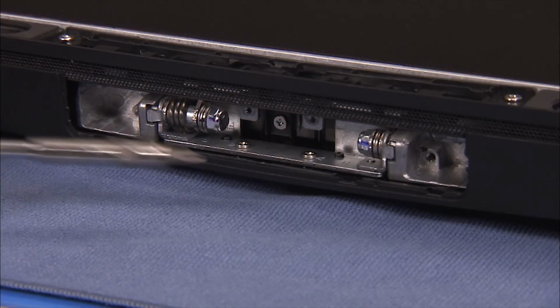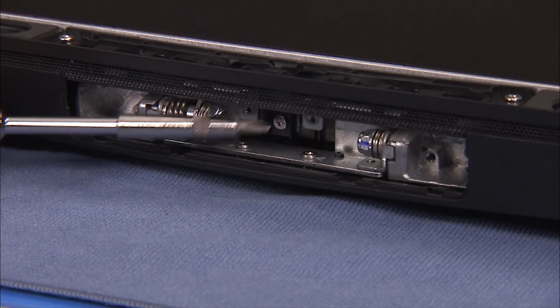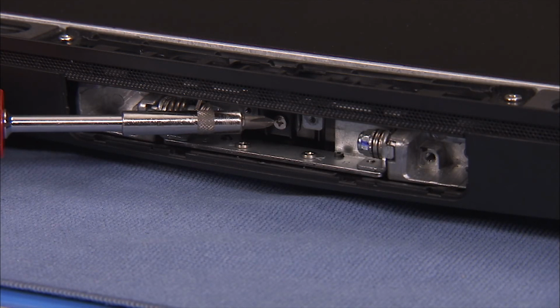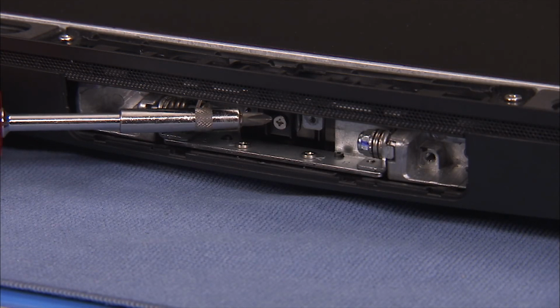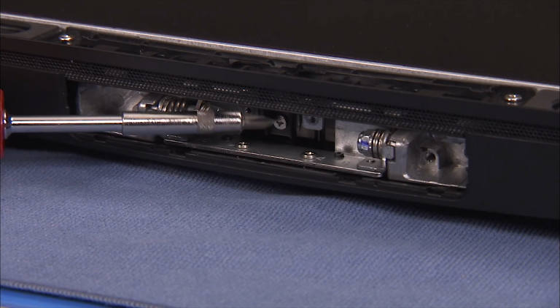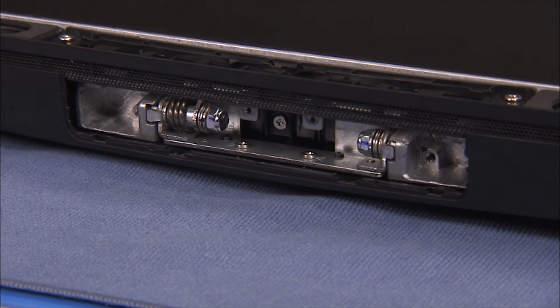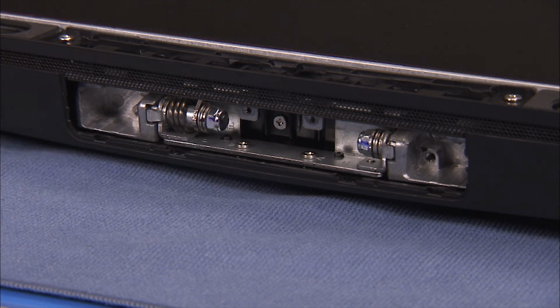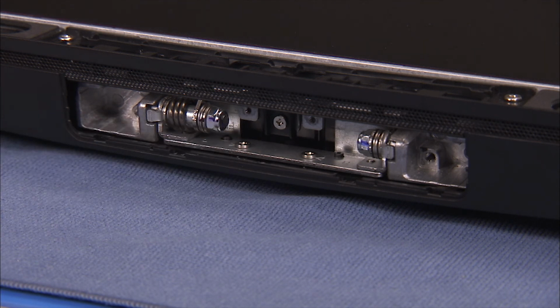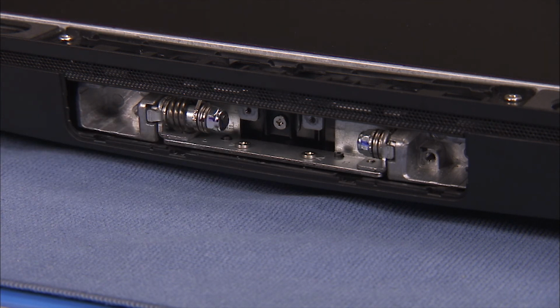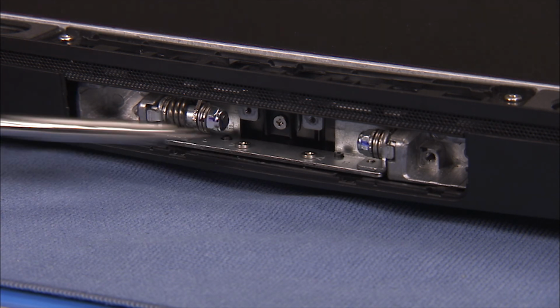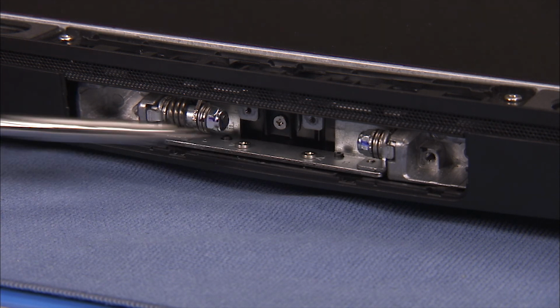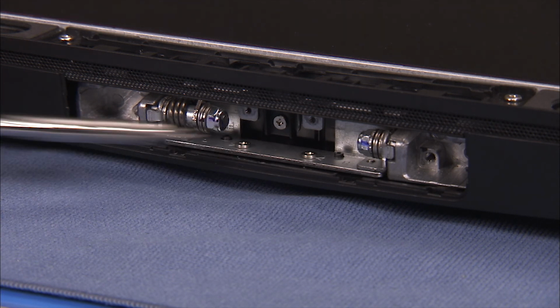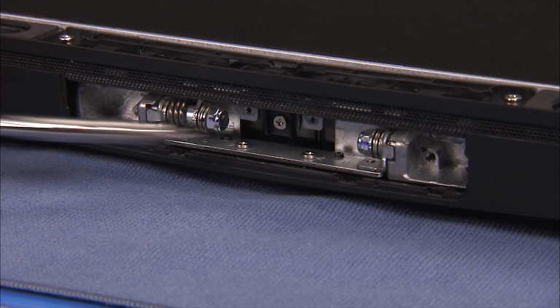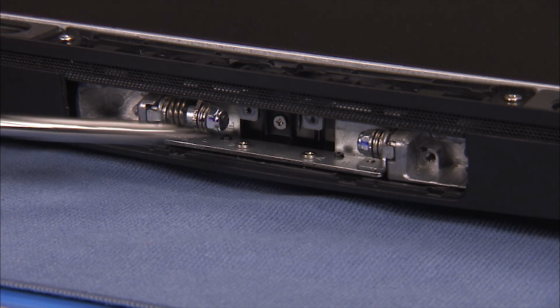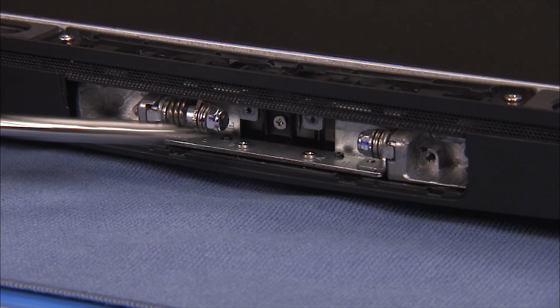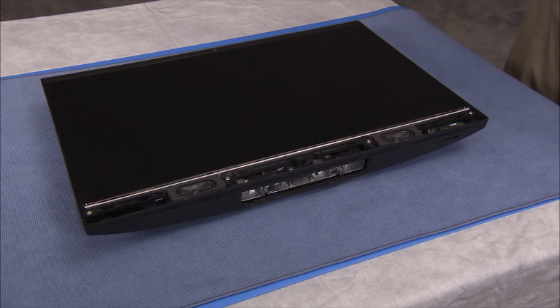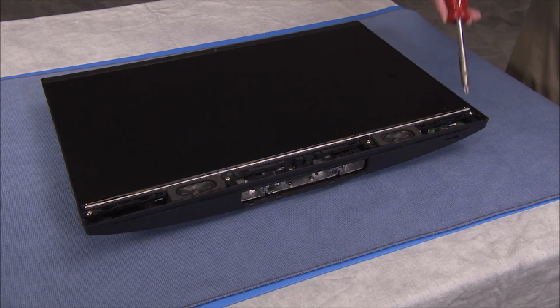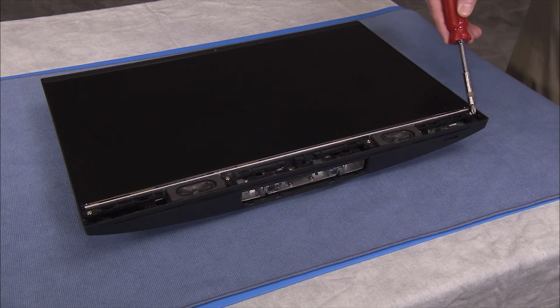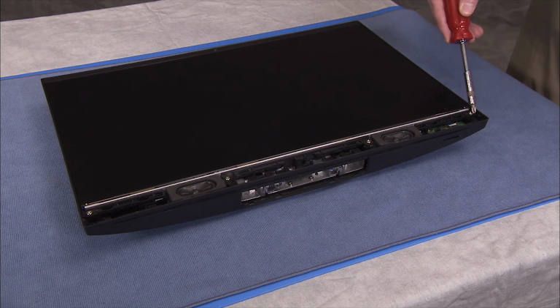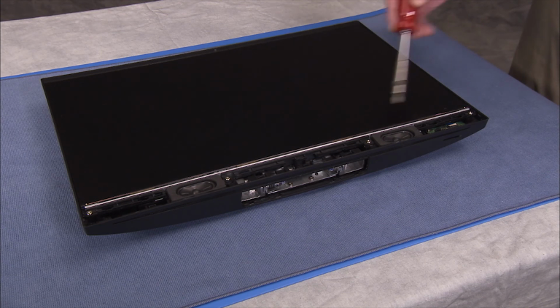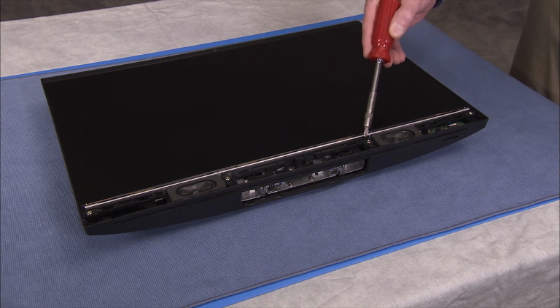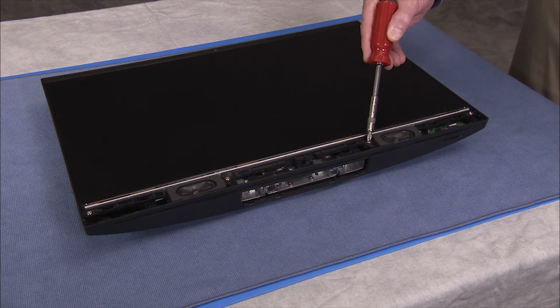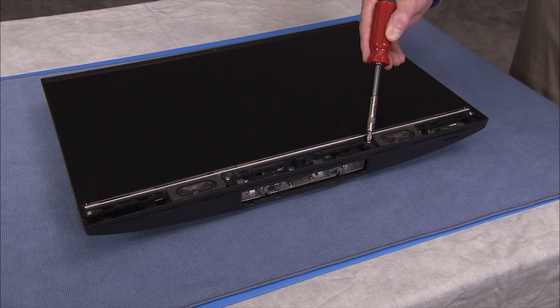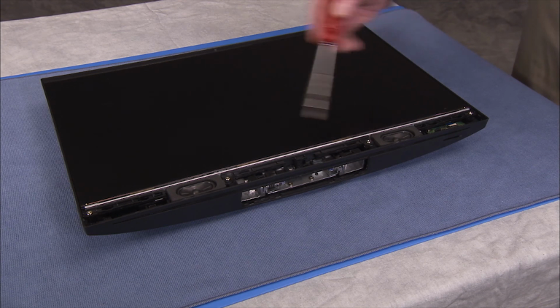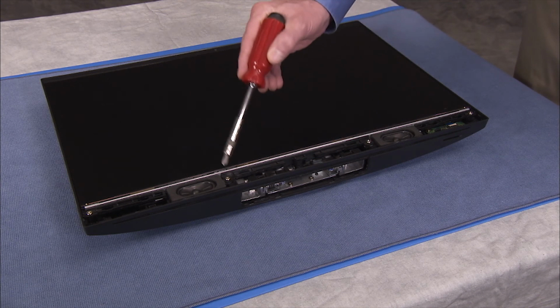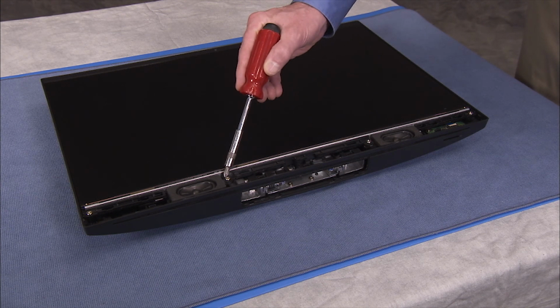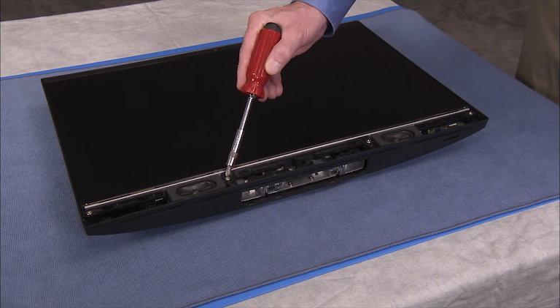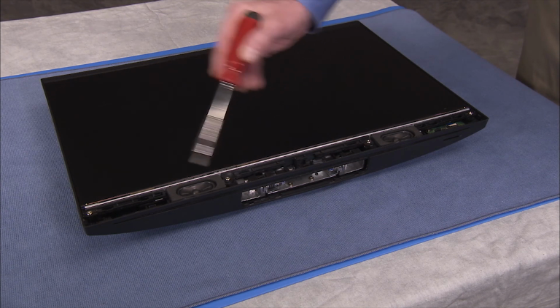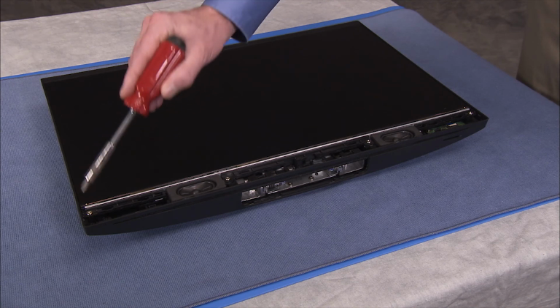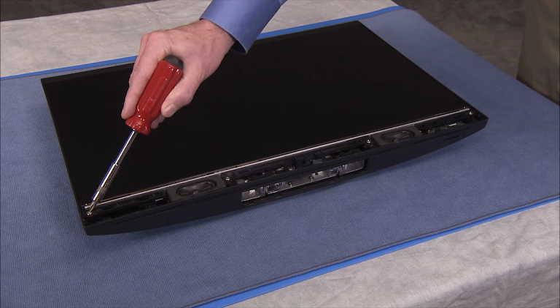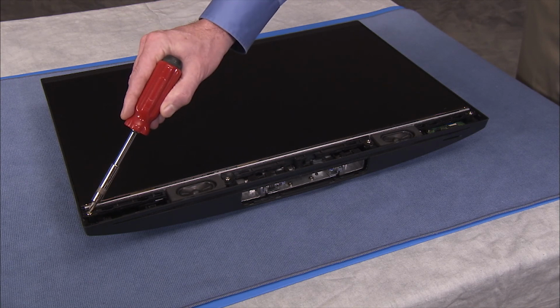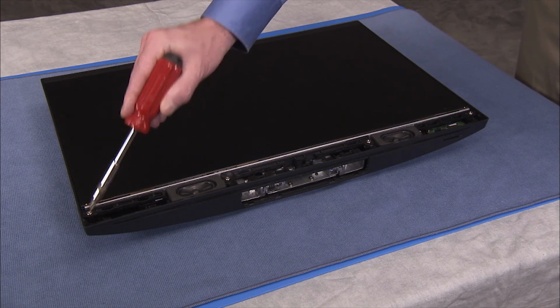Replace the Phillips No. 2 screw in the stand attachment well area to secure the rear cover to the PC. Replace the four Phillips No. 2 screws at the bottom front of the LCD panel to secure the panel assembly to the rear cover.